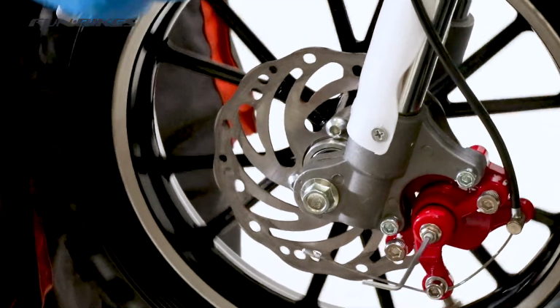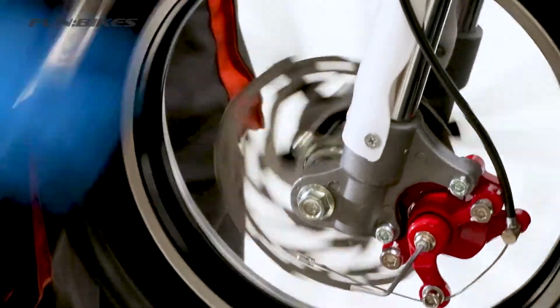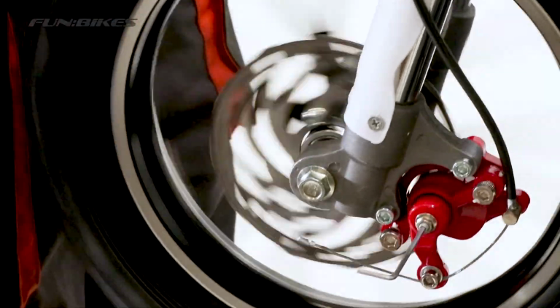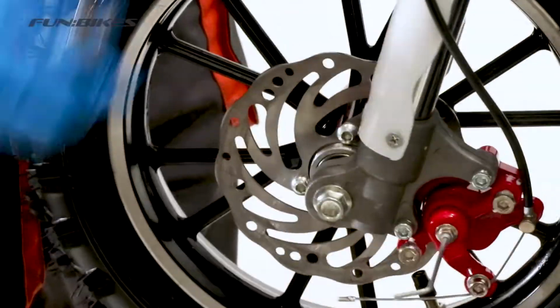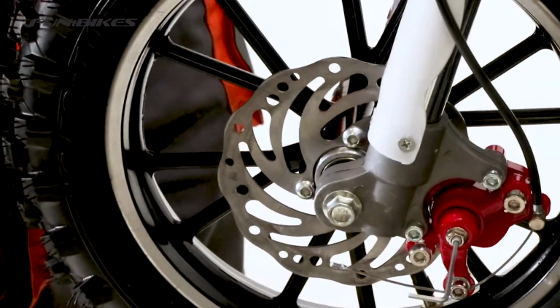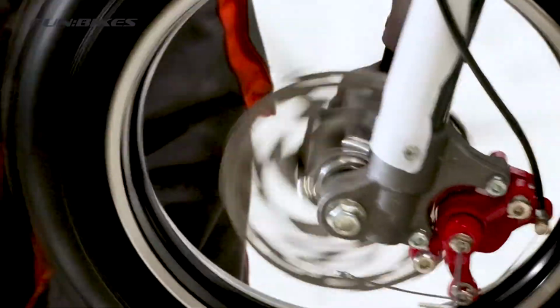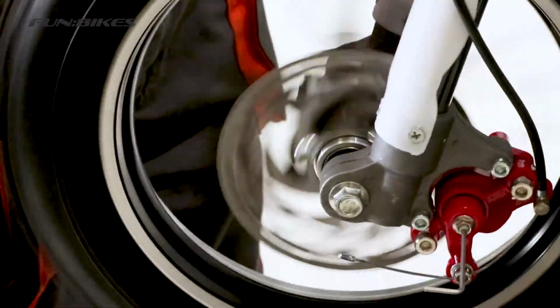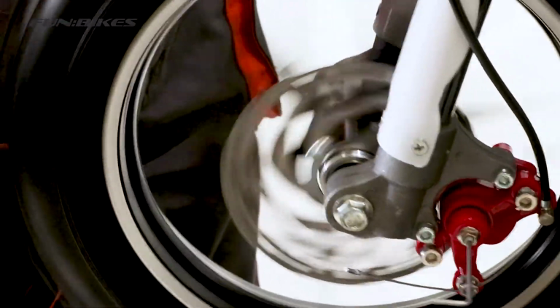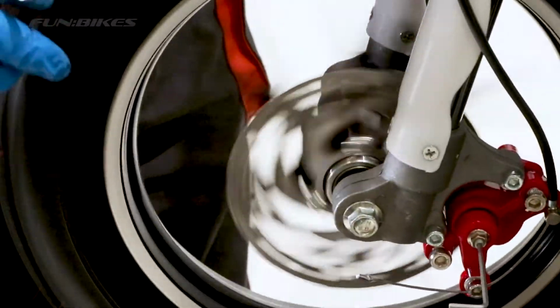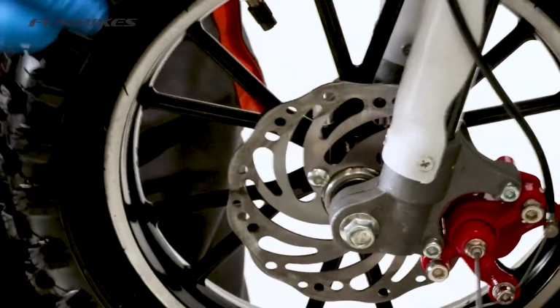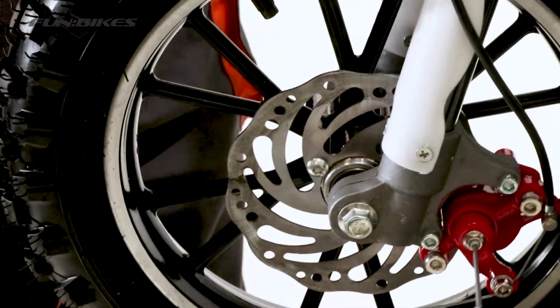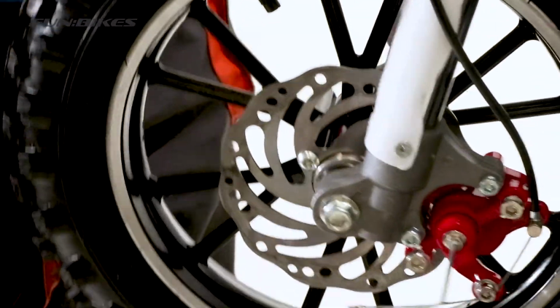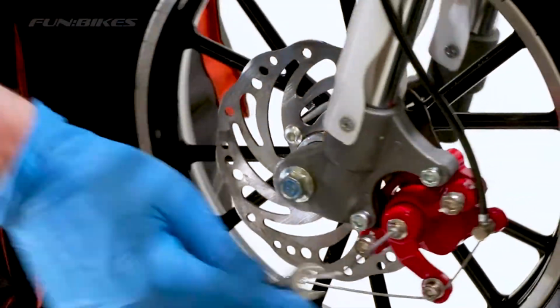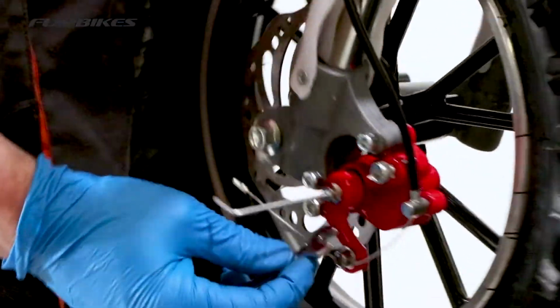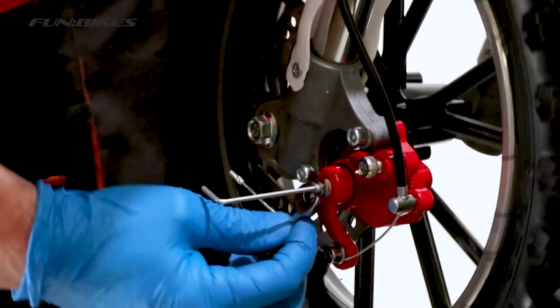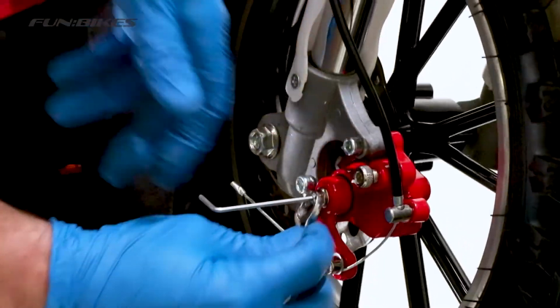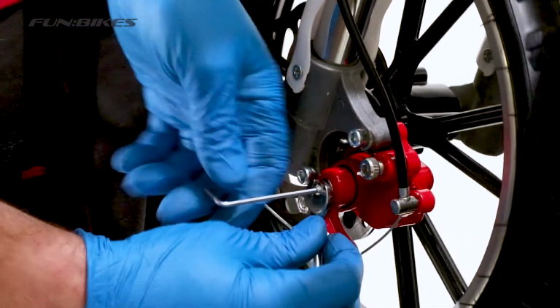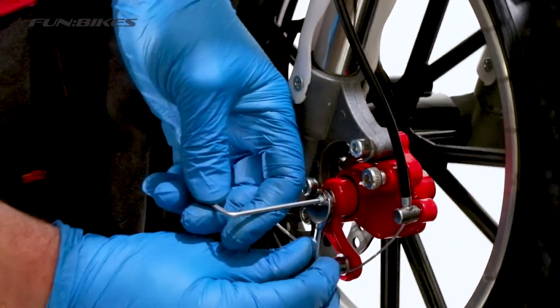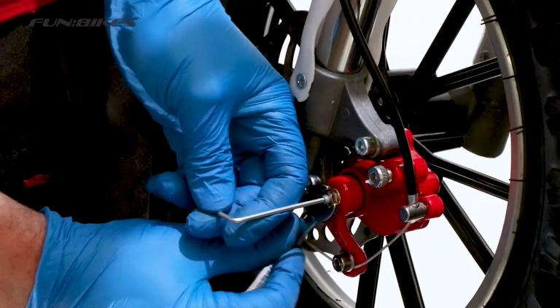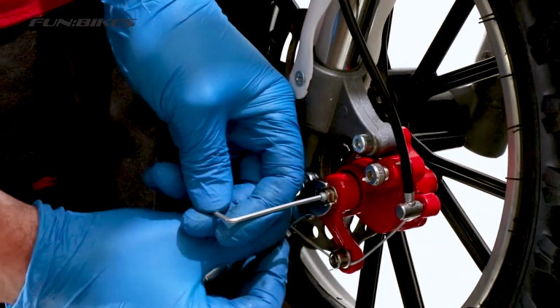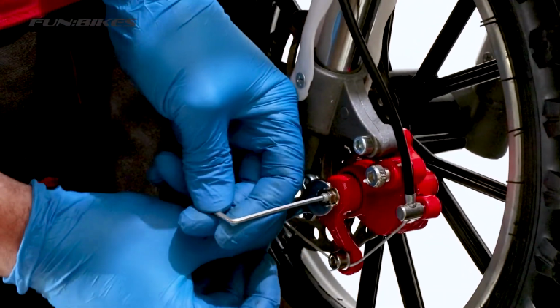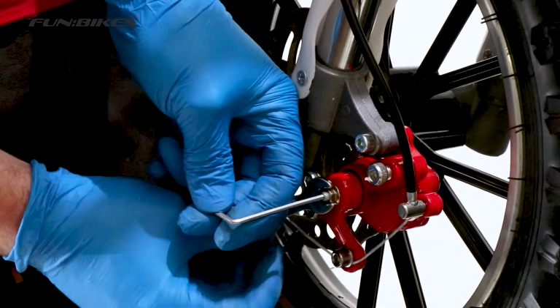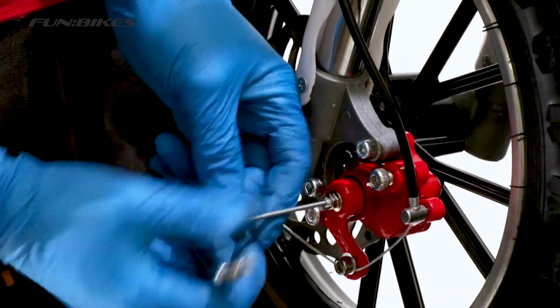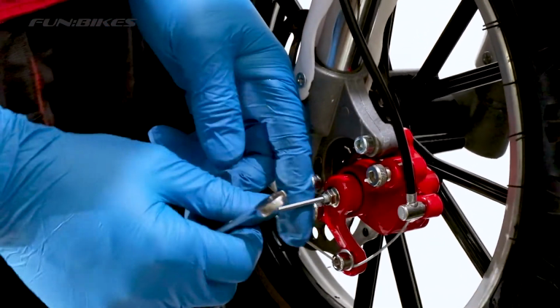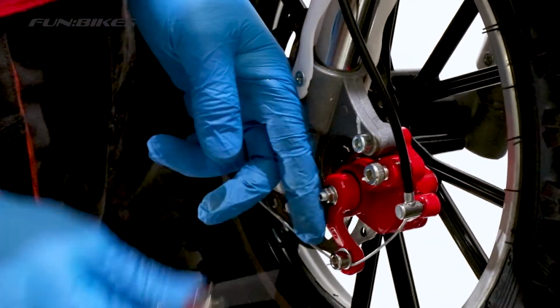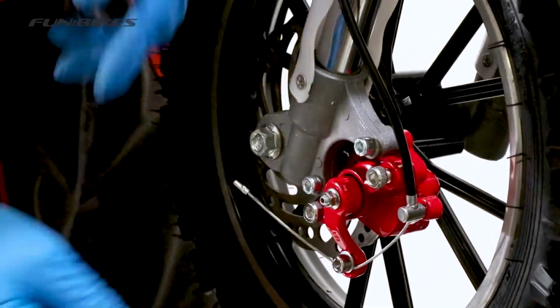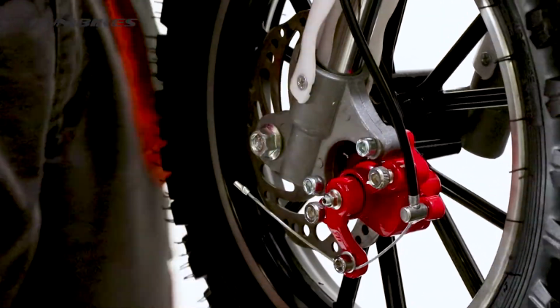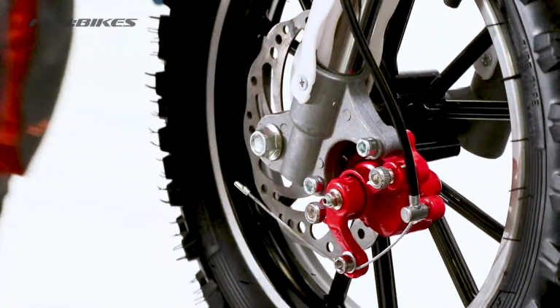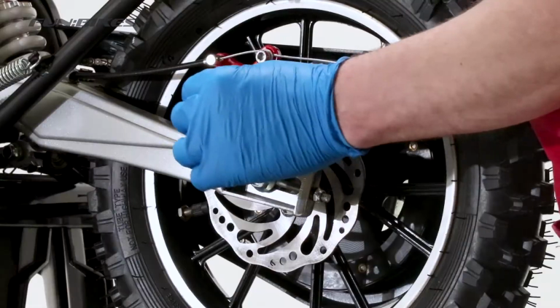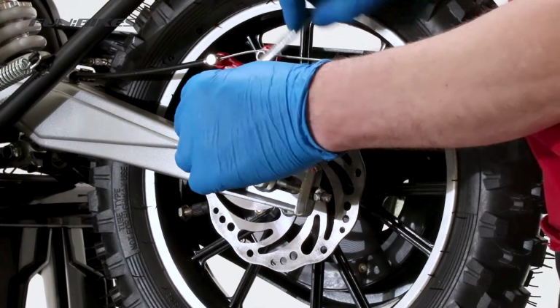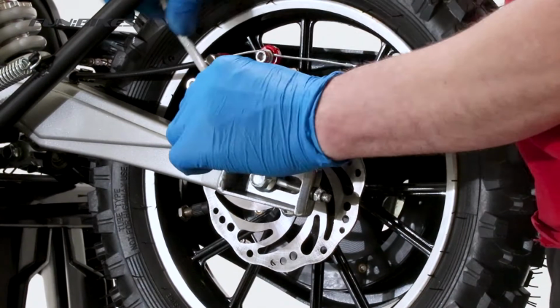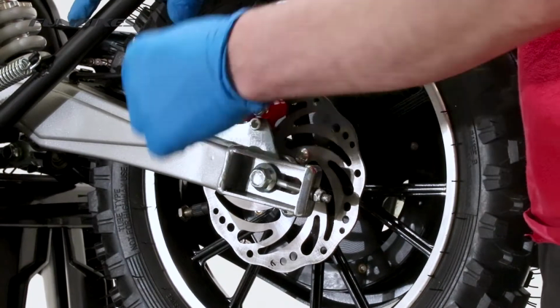Once you are happy the pads are as close as possible, spin your front wheel and keep pumping the brake on and off to make sure it is locking the front wheel. We will now repeat the process on the rear brake caliper.